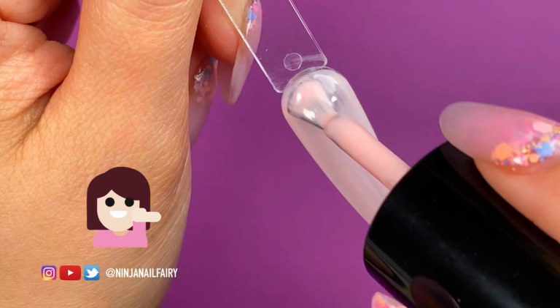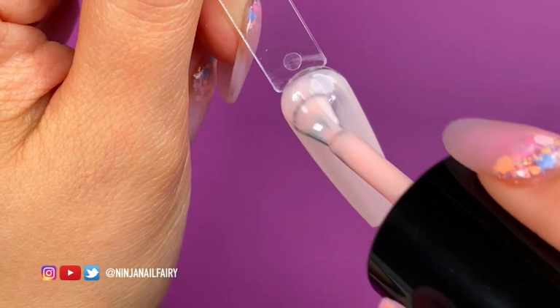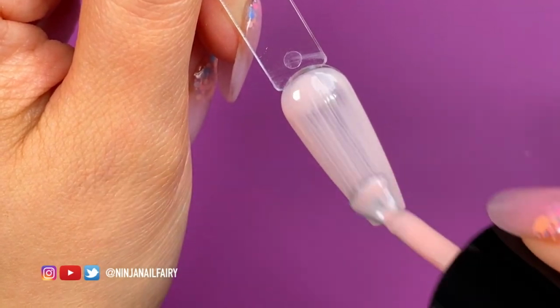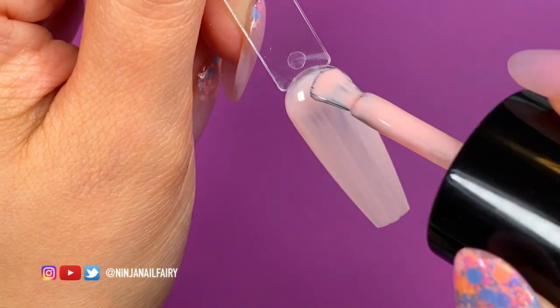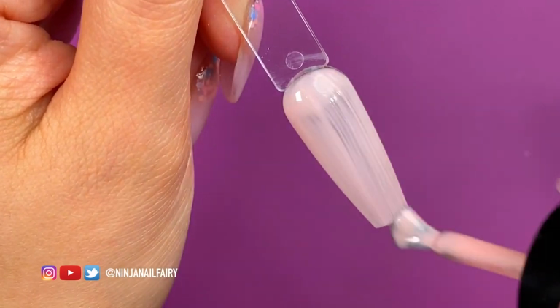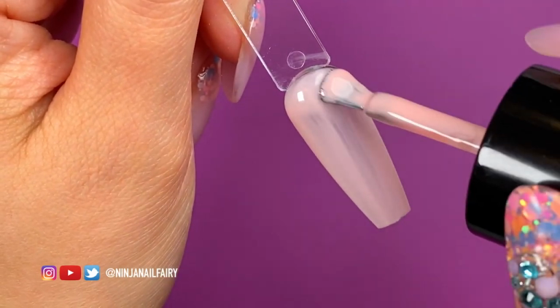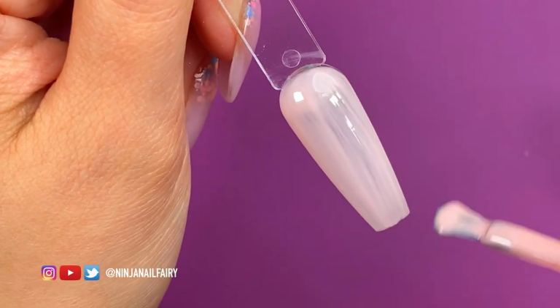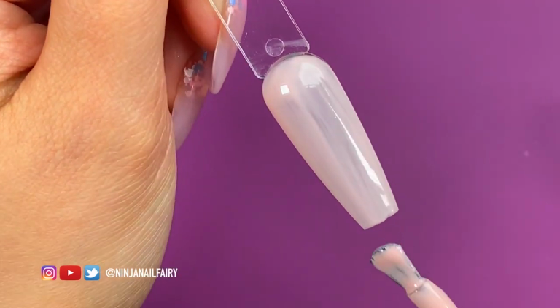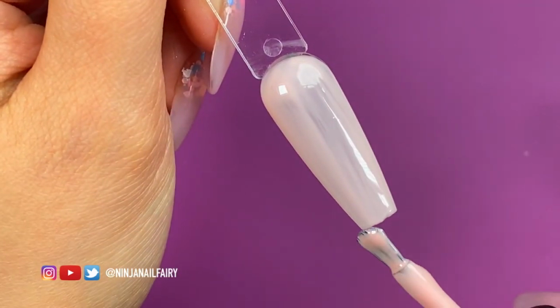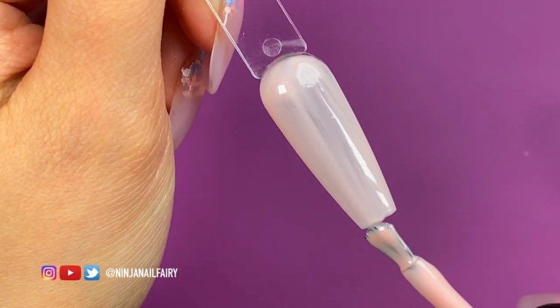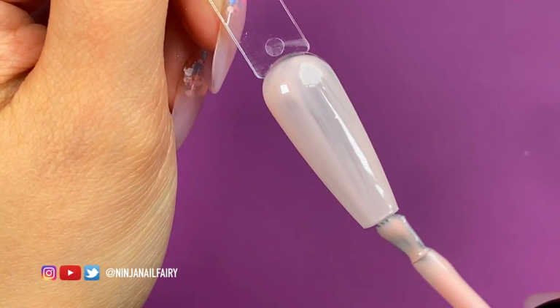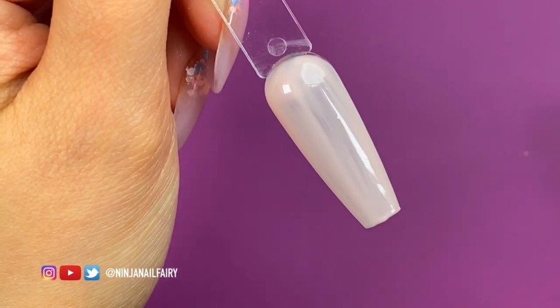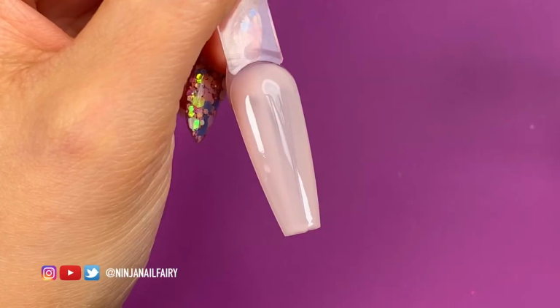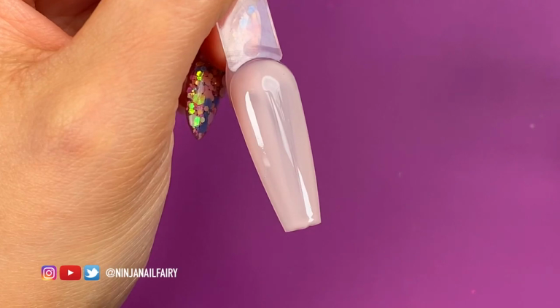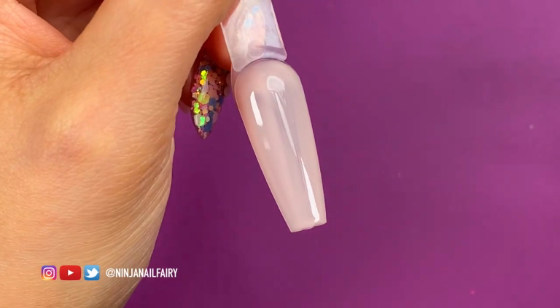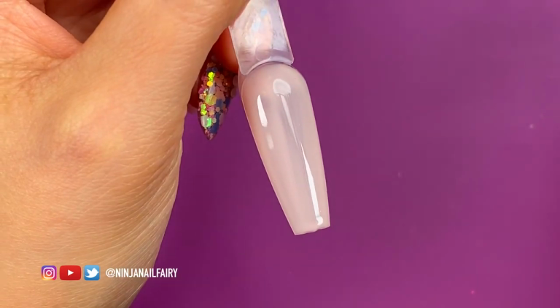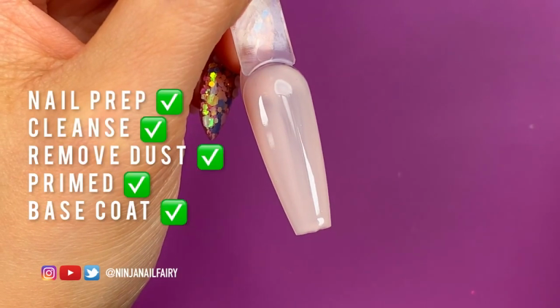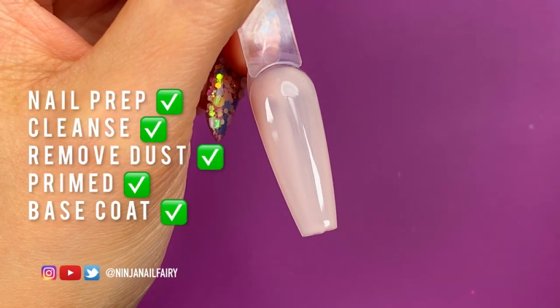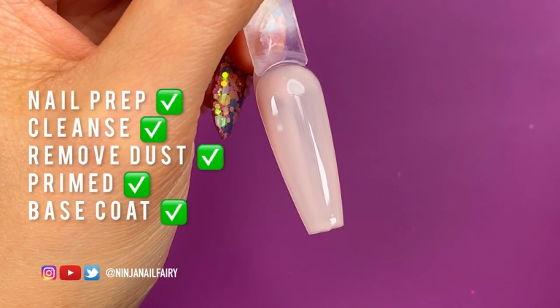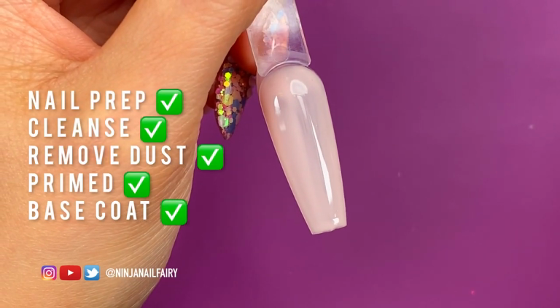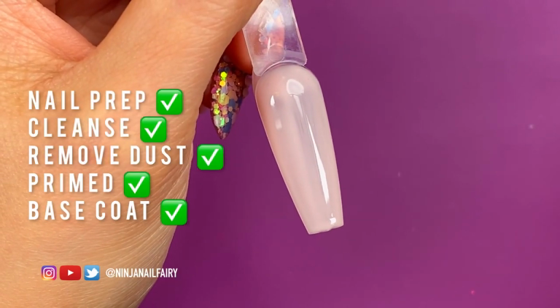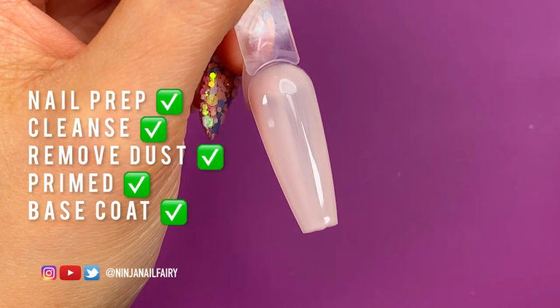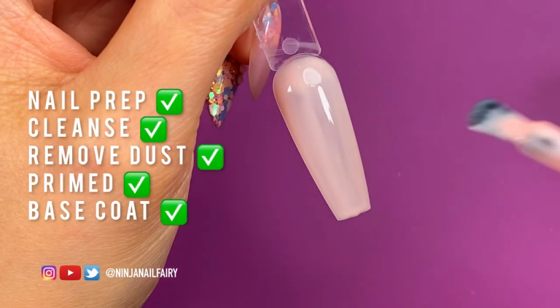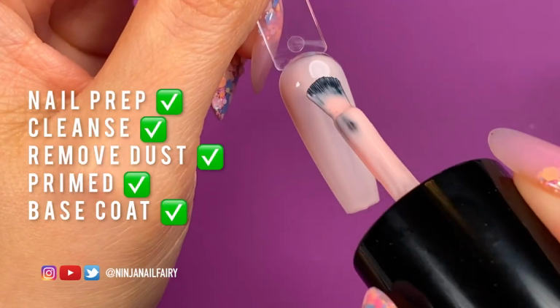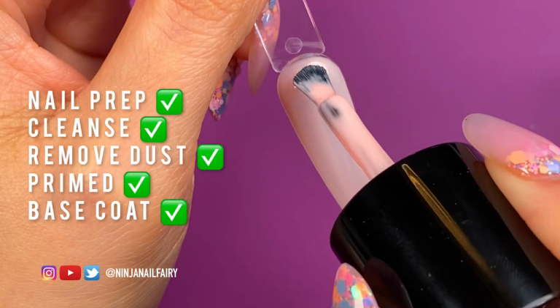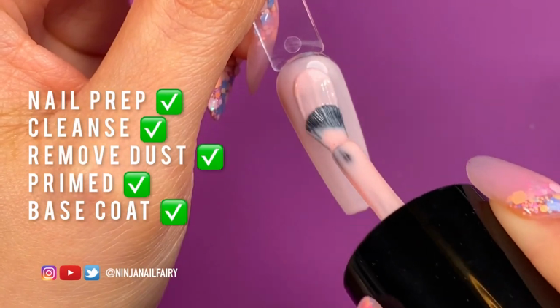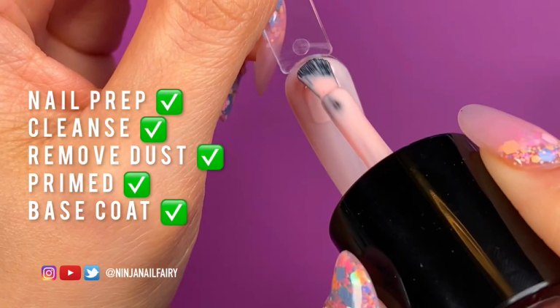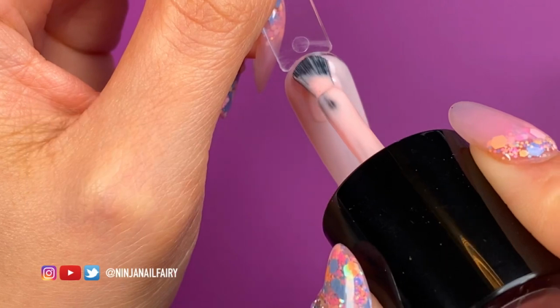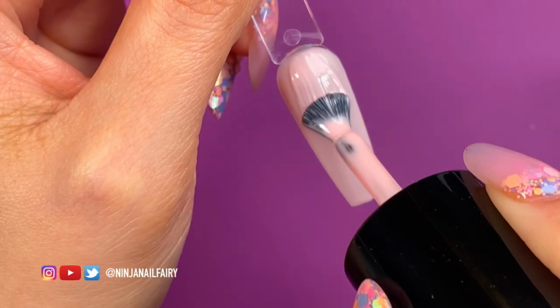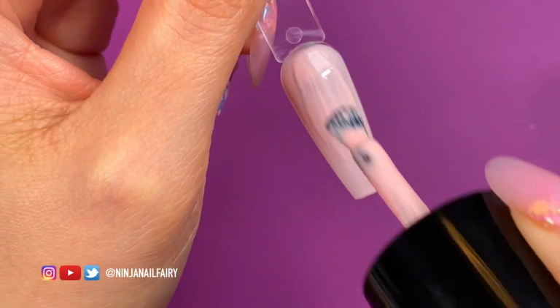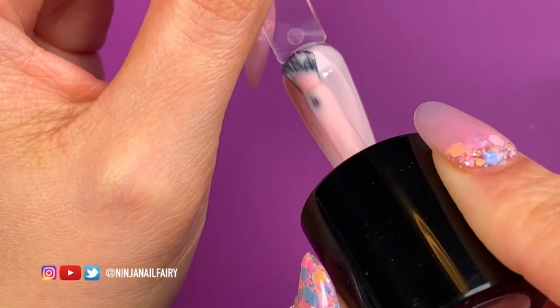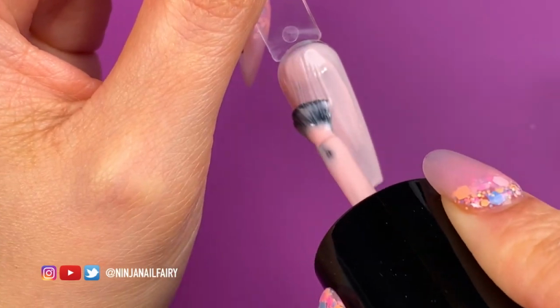So imagine you were working on your nail — of course you want to have already done your prep, cleansed away any dust, applied your base coat, and then you can come in with your color.